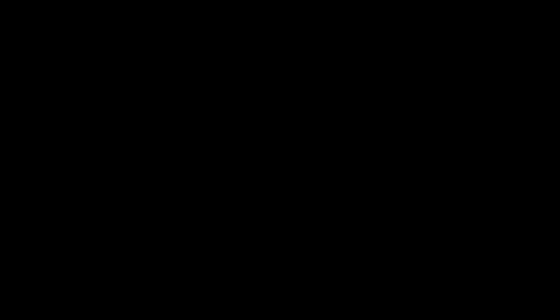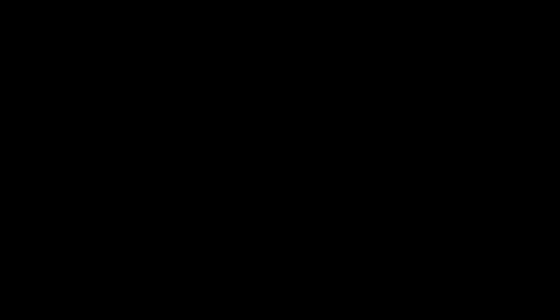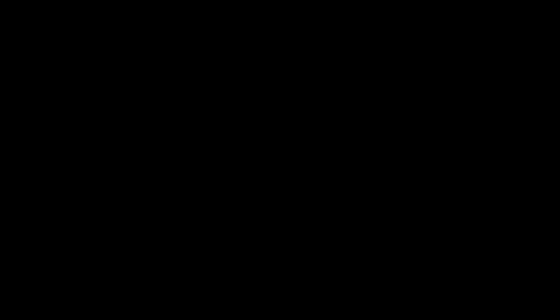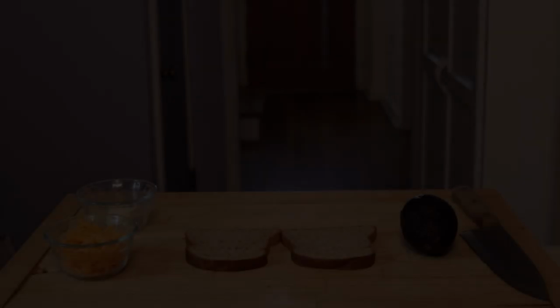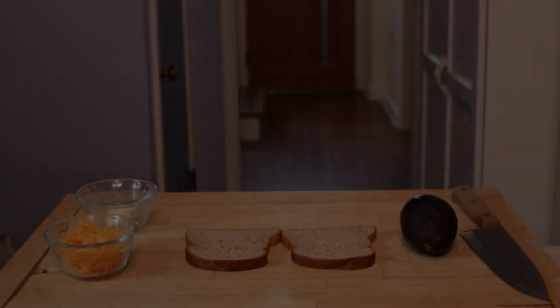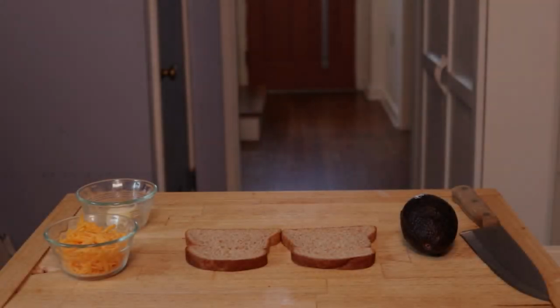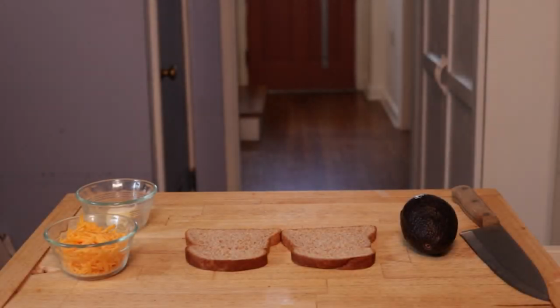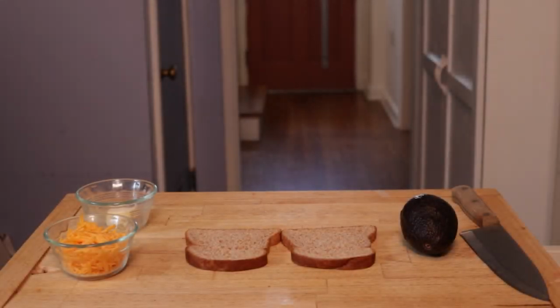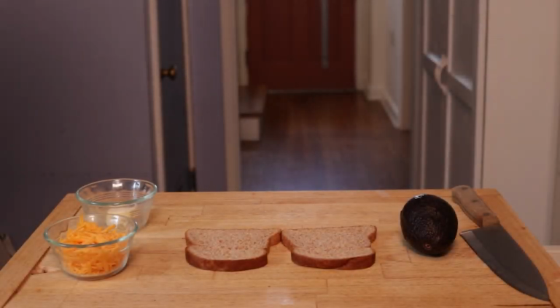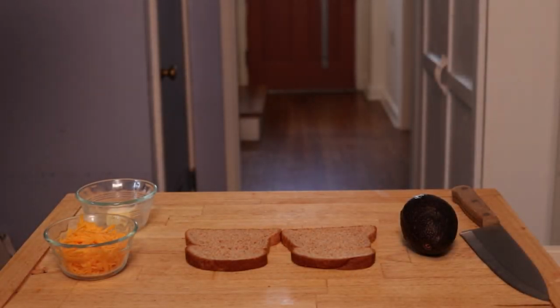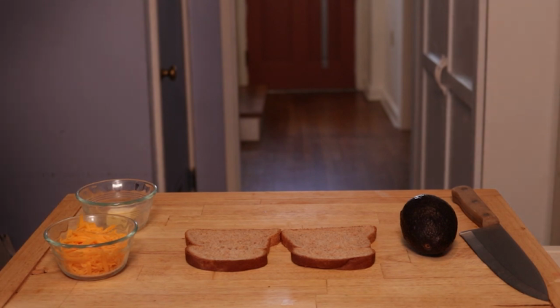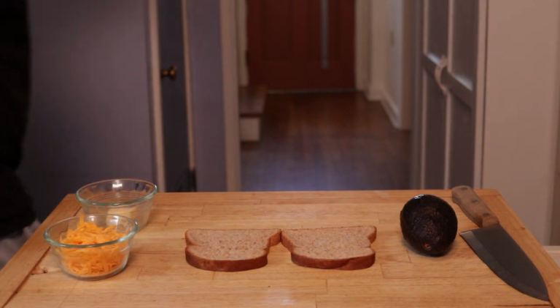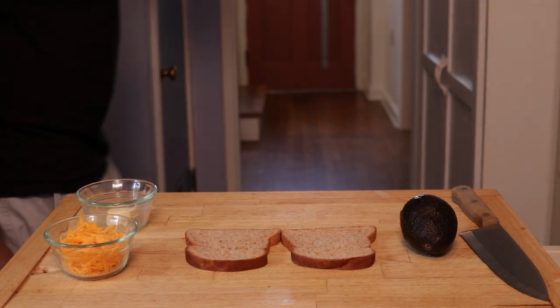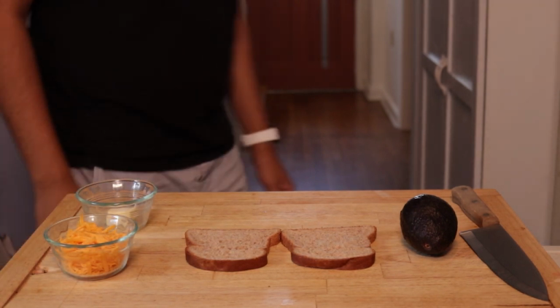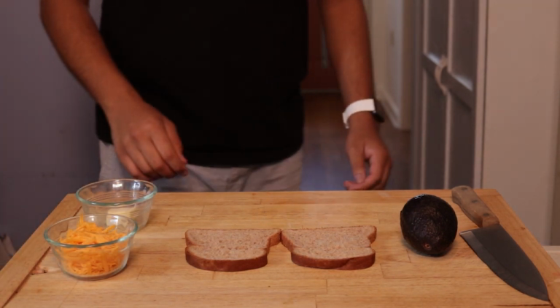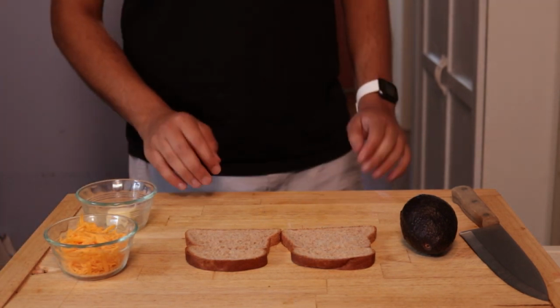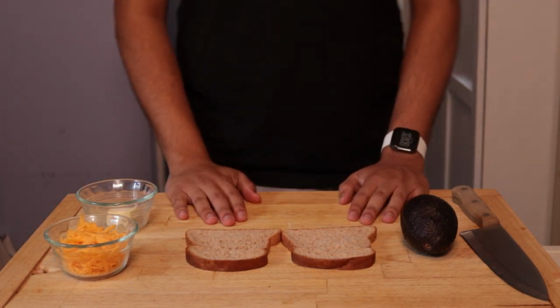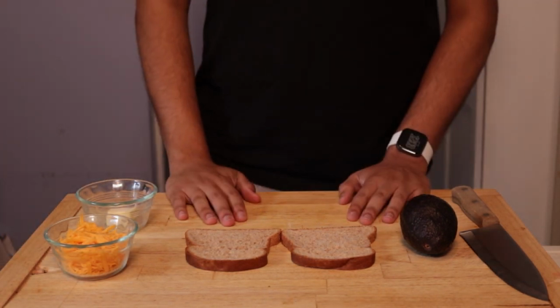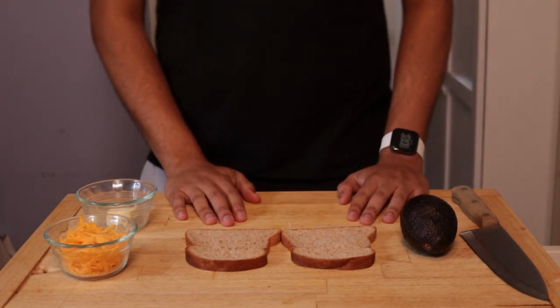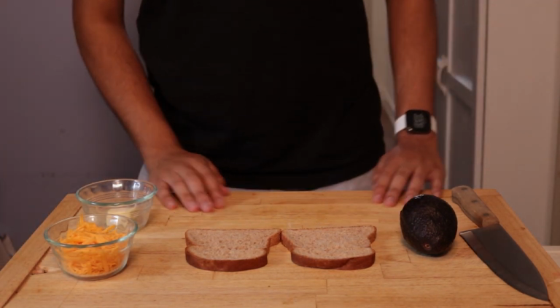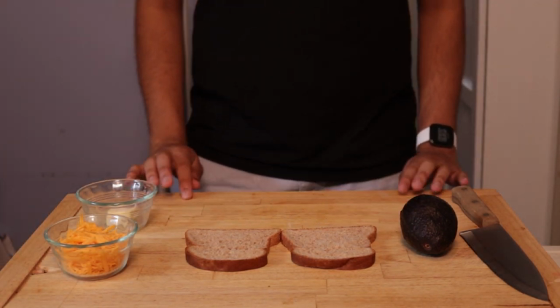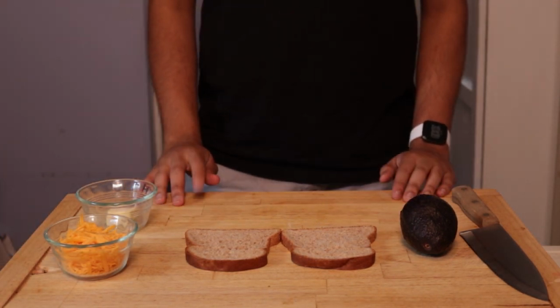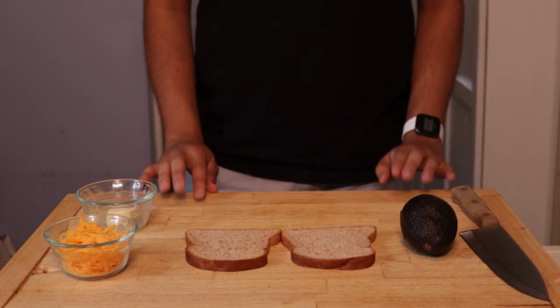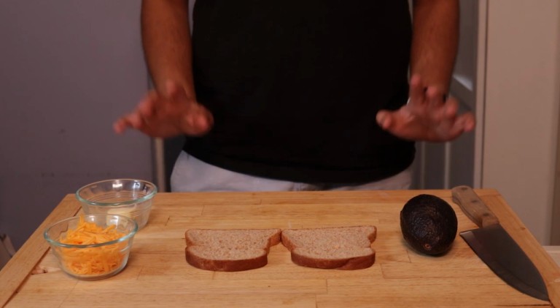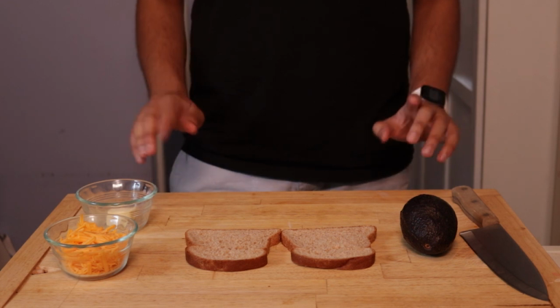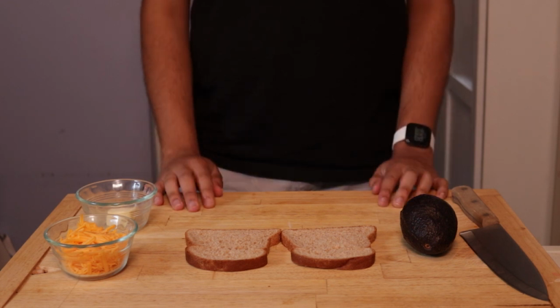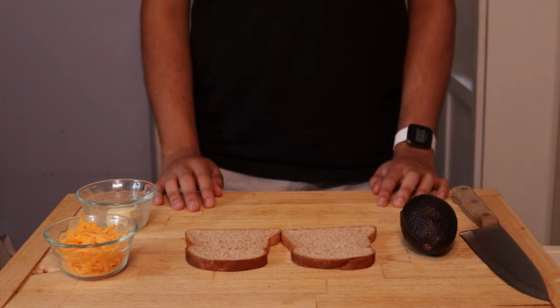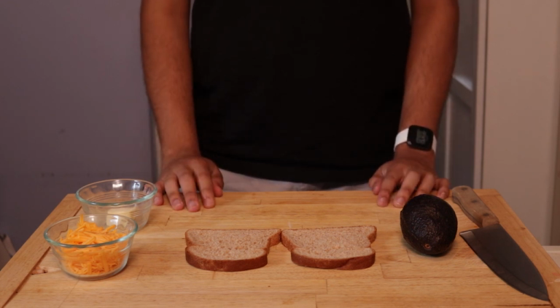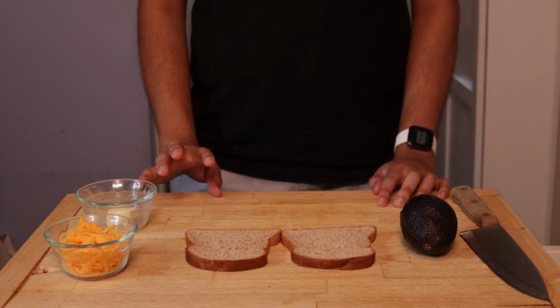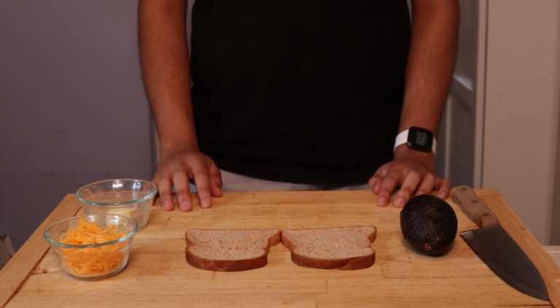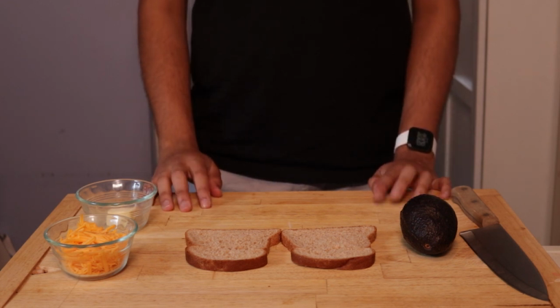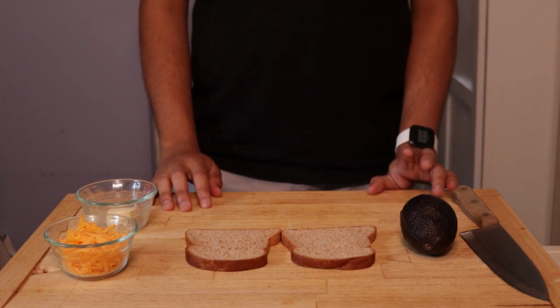Welcome back to another episode of Binging with Brohan. On this 4th of July weekend, I decided to make America's favorite heart-stopping snack: the grilled cheese.